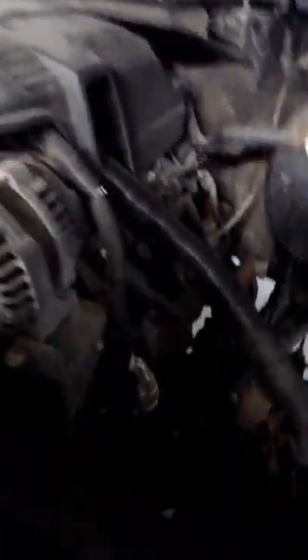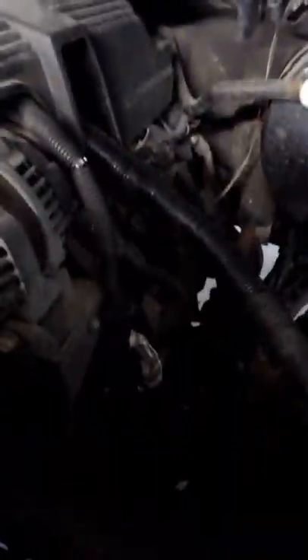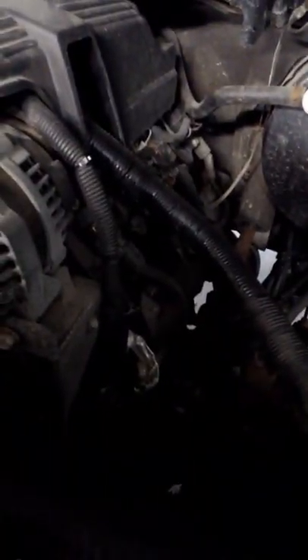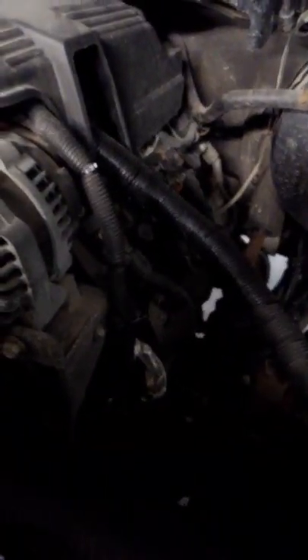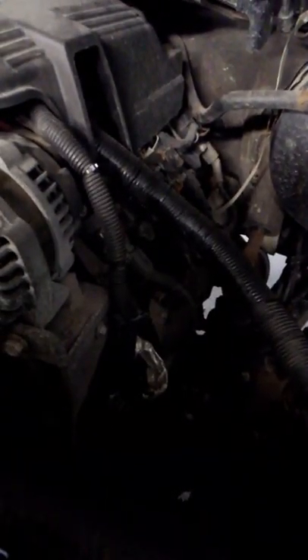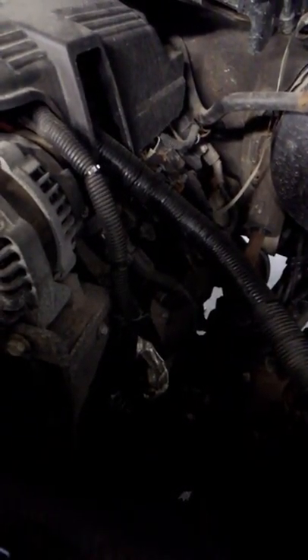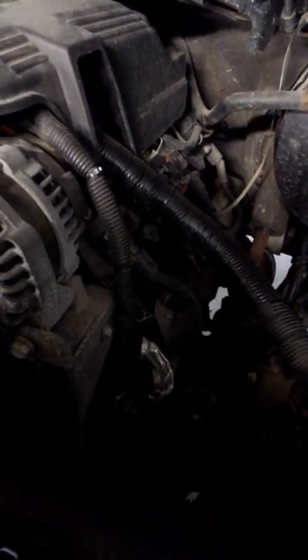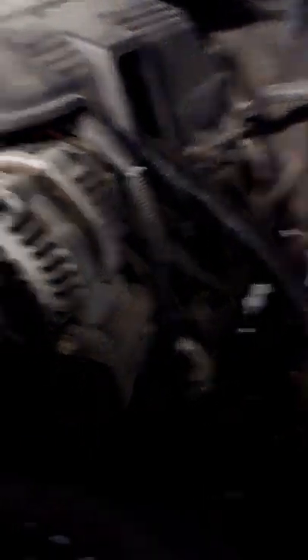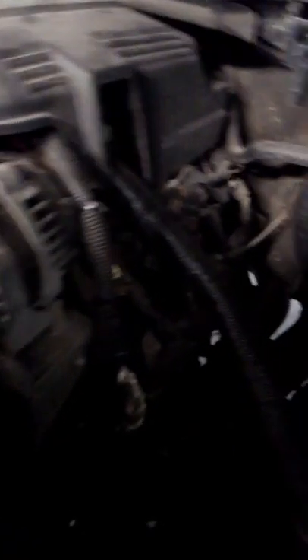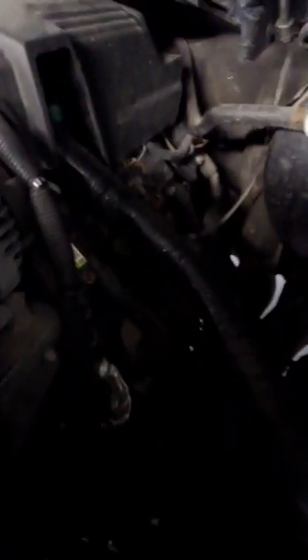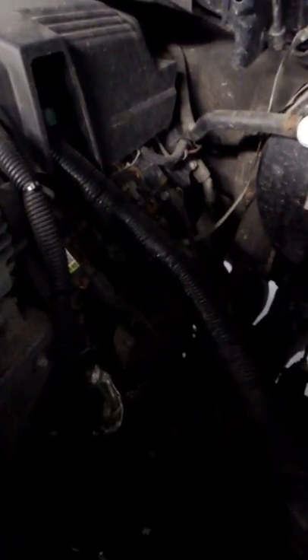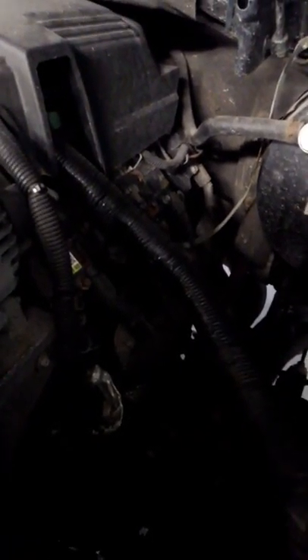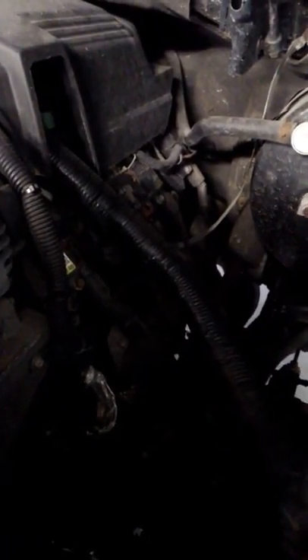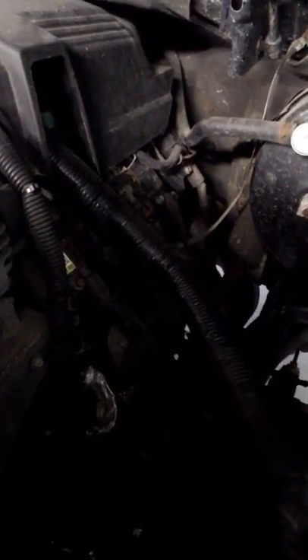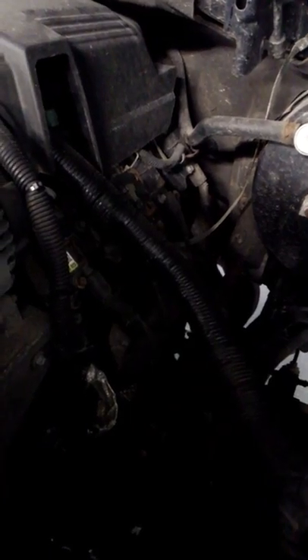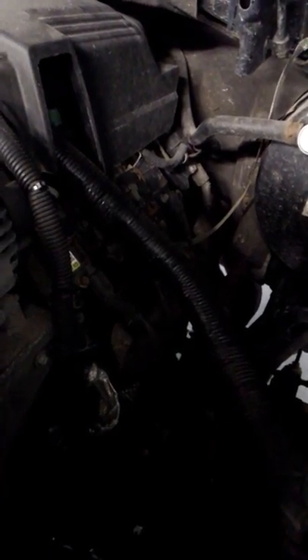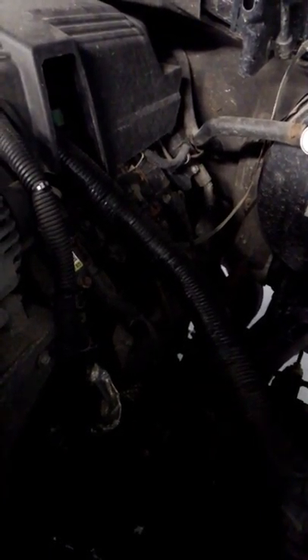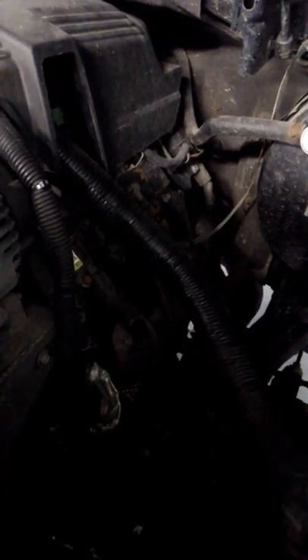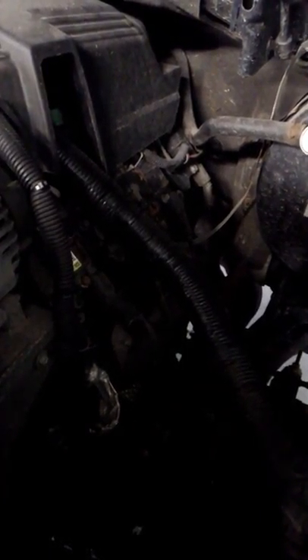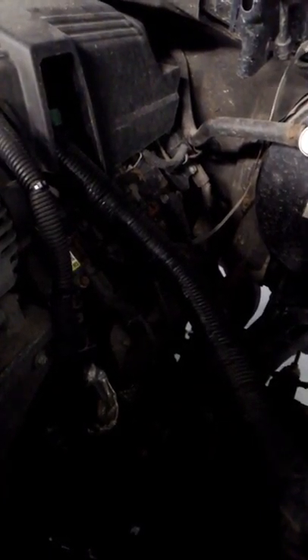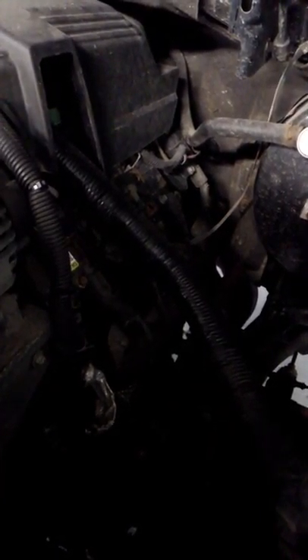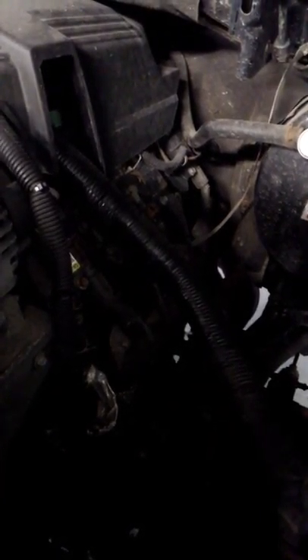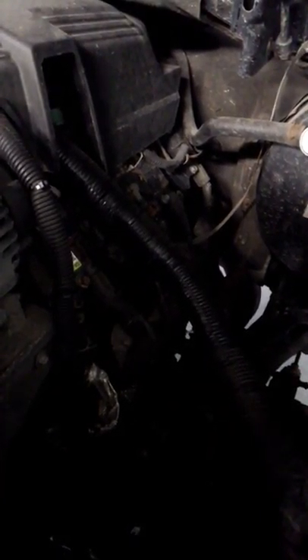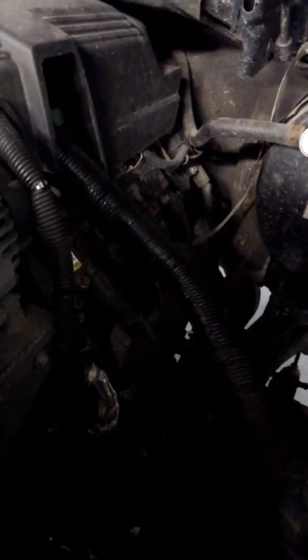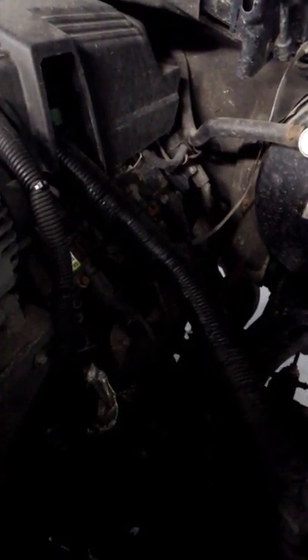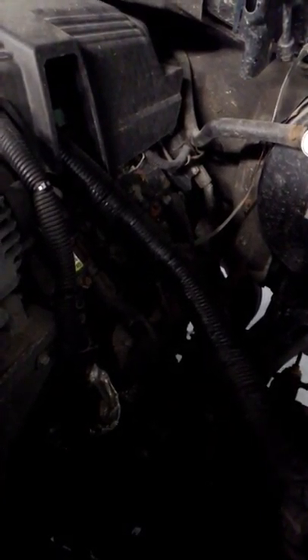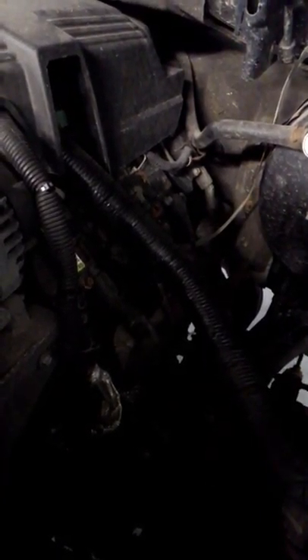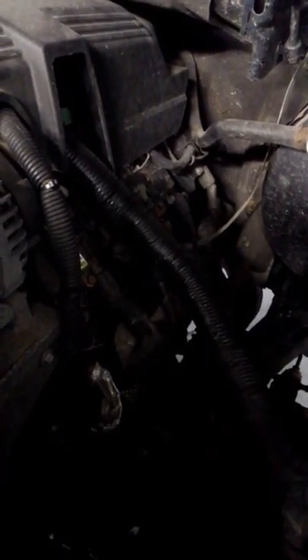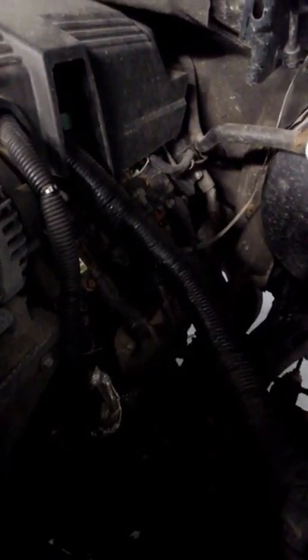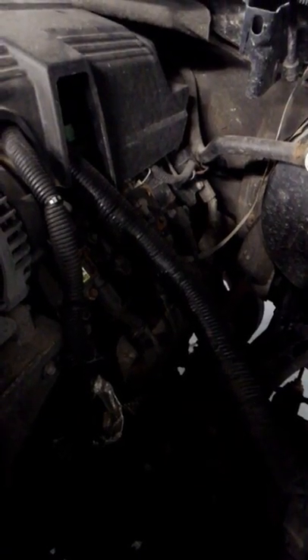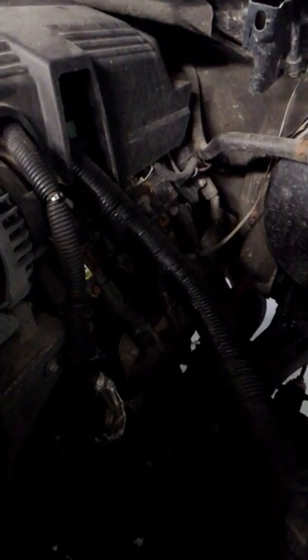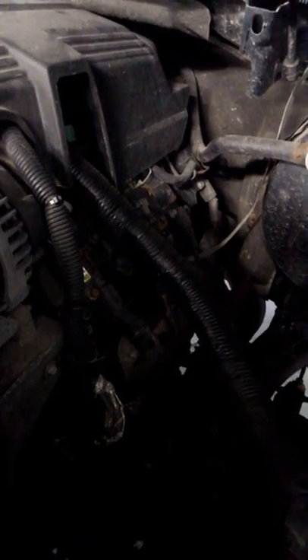There are other problems with oil consumption that the 5.3 has due to that baffle inside the valve cover, so I suggest you go ahead and do it. It's very simple and there are plenty of videos out there on how to do it.